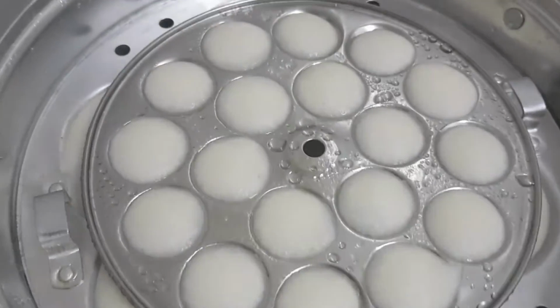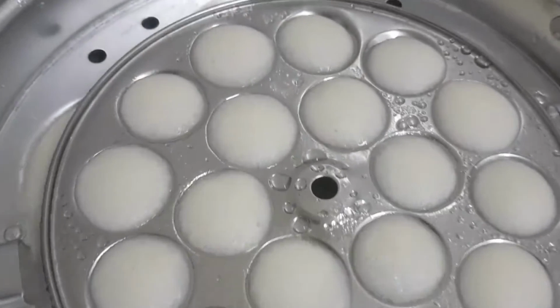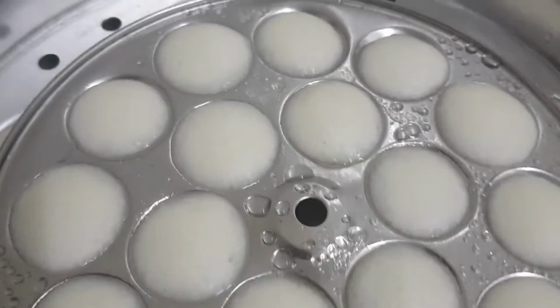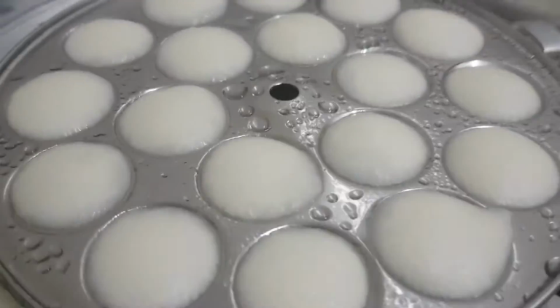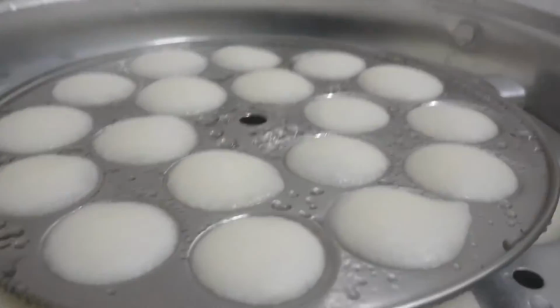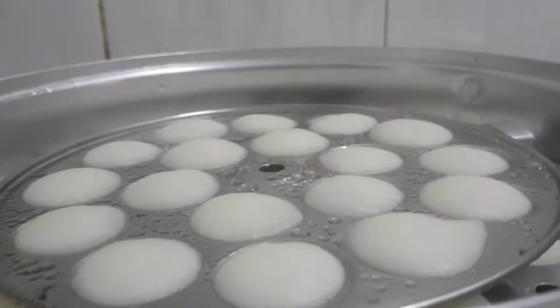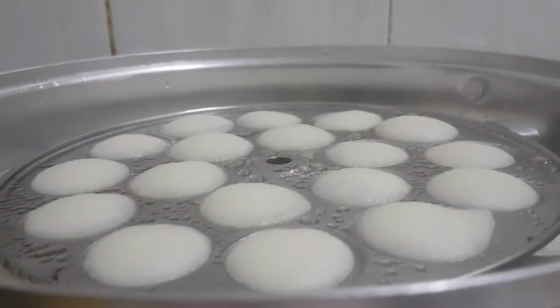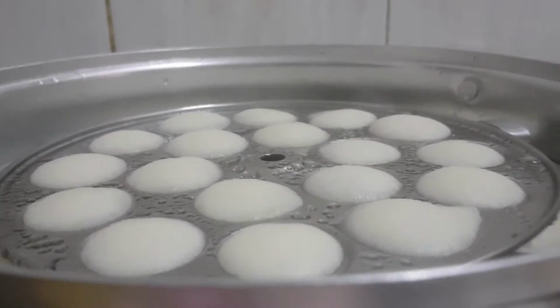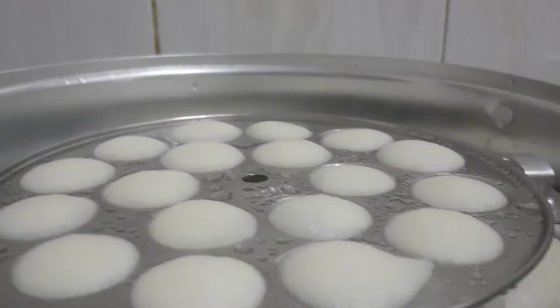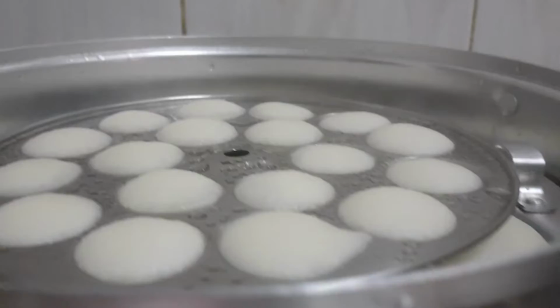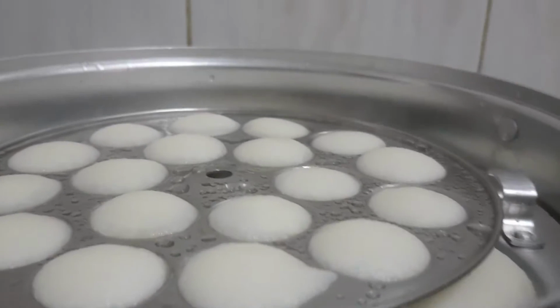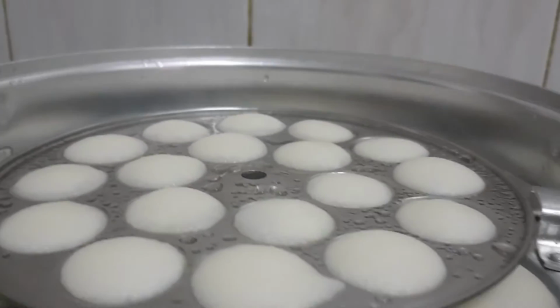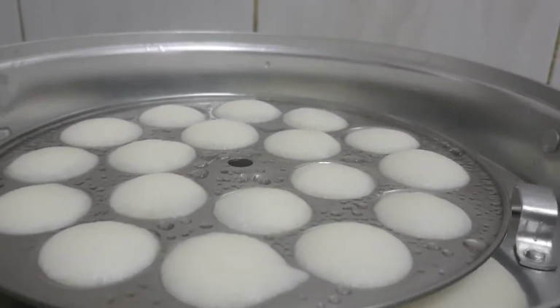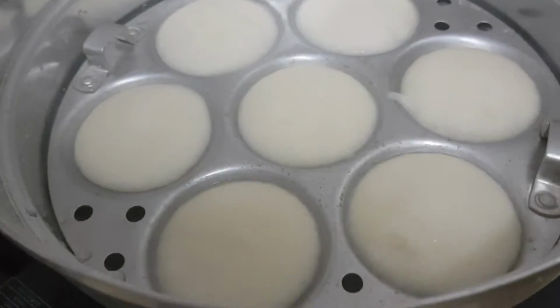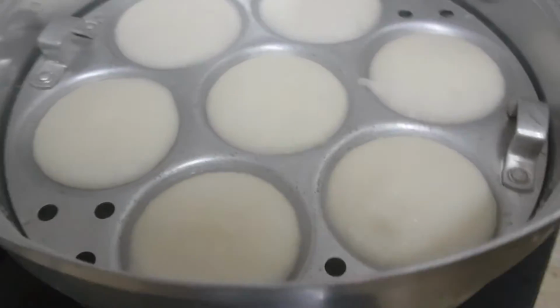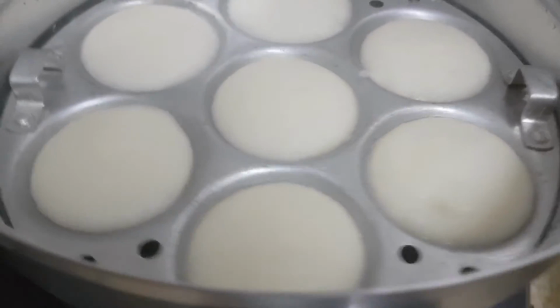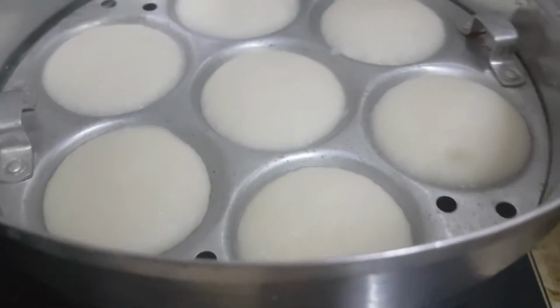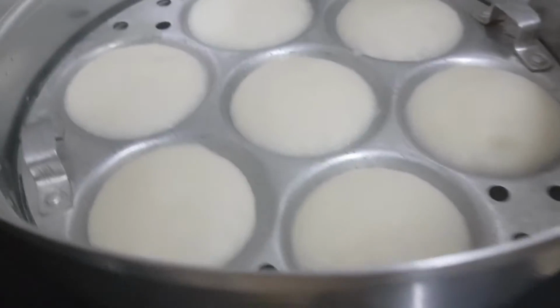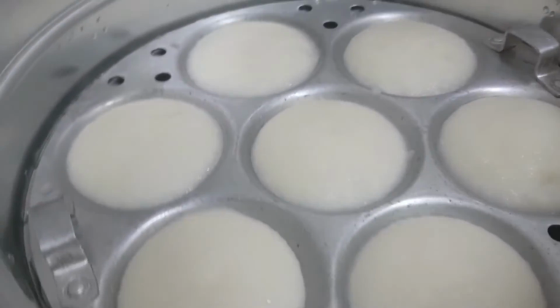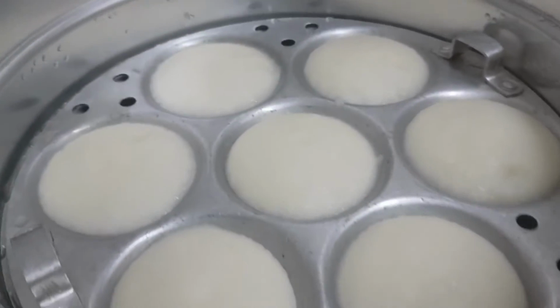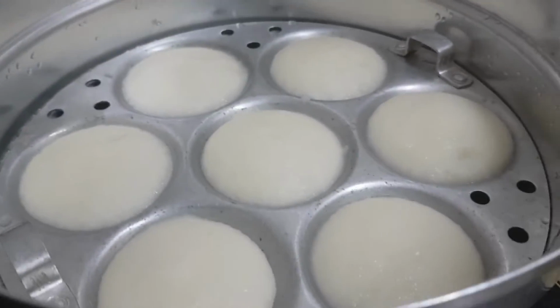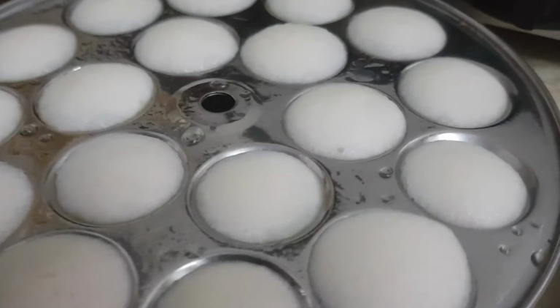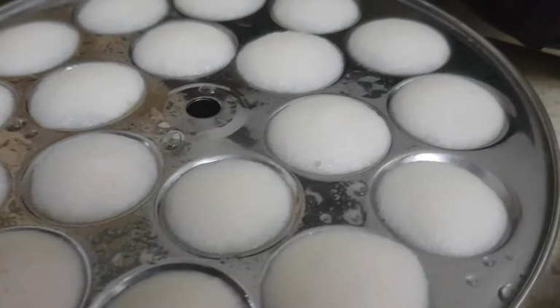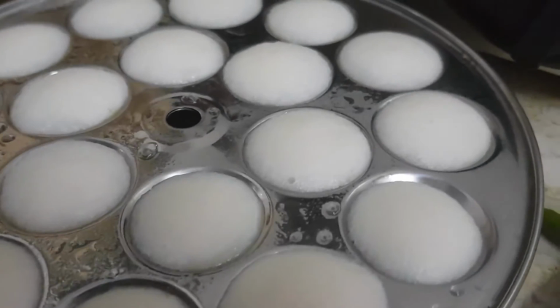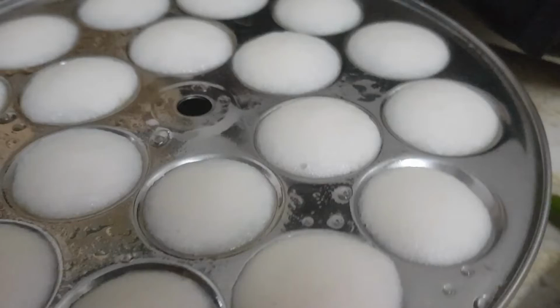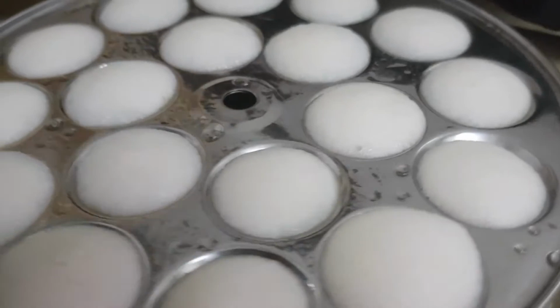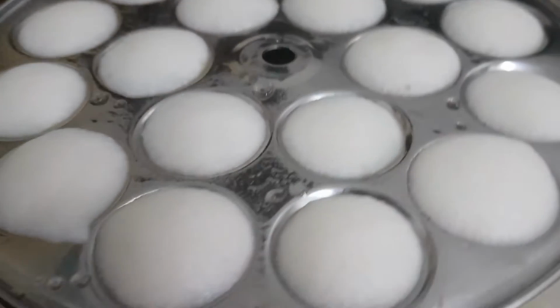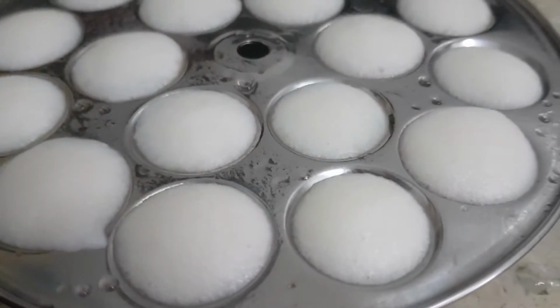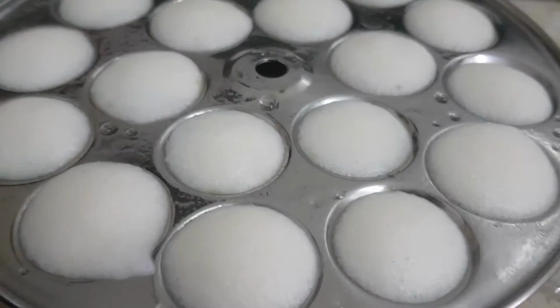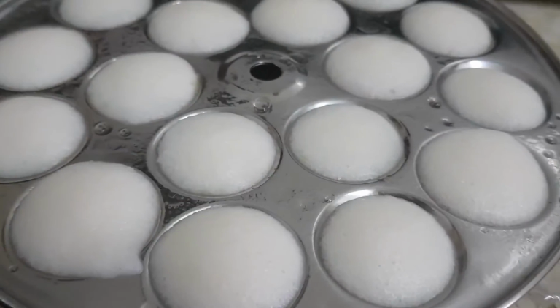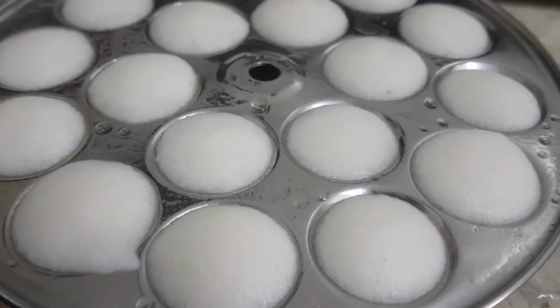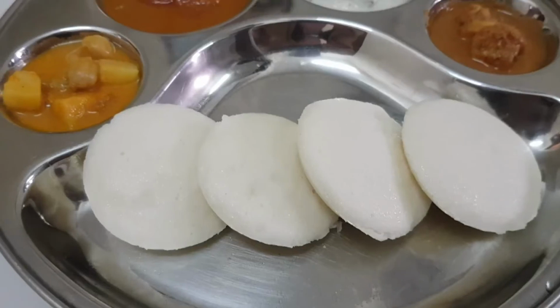Look at these idlis, how they come out soft and fluffy. You can serve along with coconut chutney, sambar, or any other curry. Thank you for watching Mom's Dot. Do subscribe.